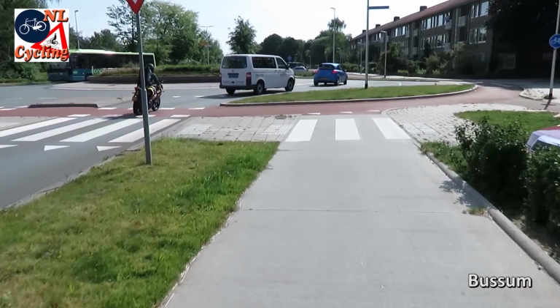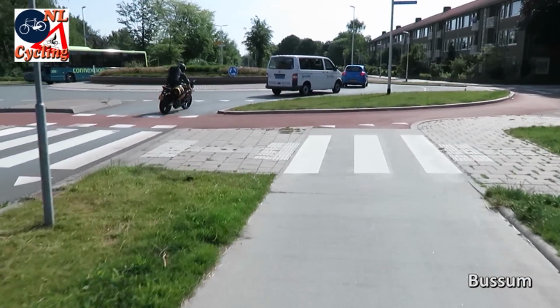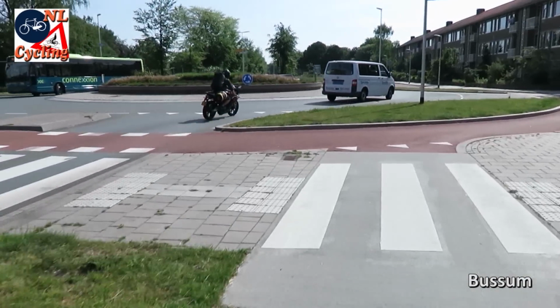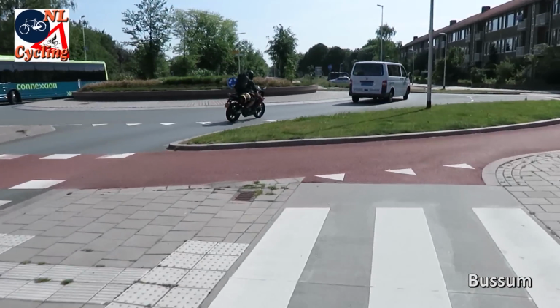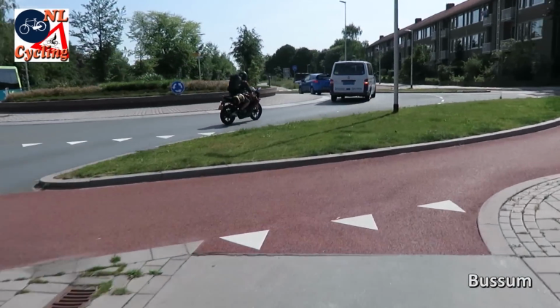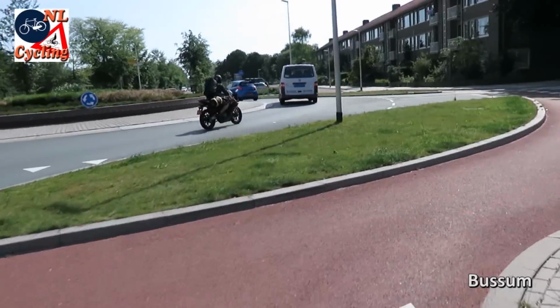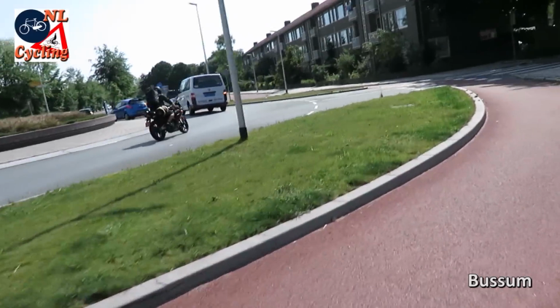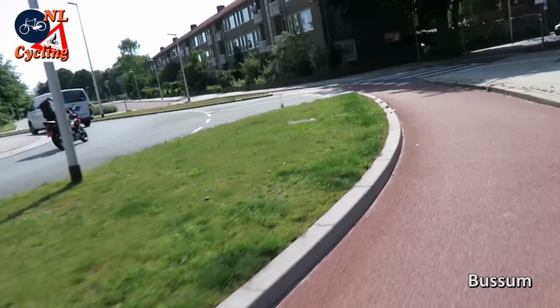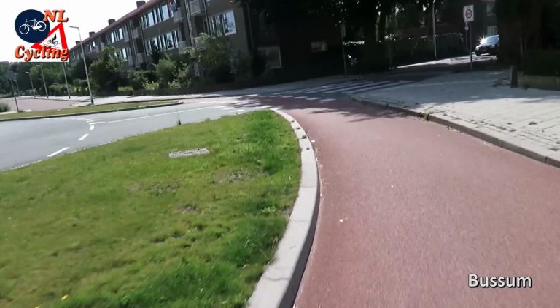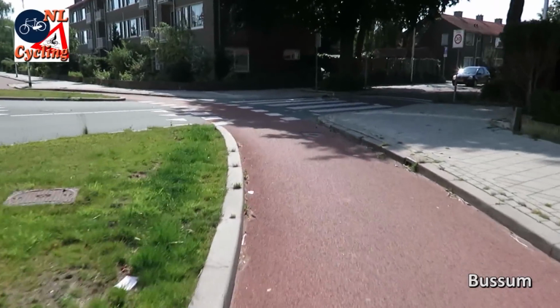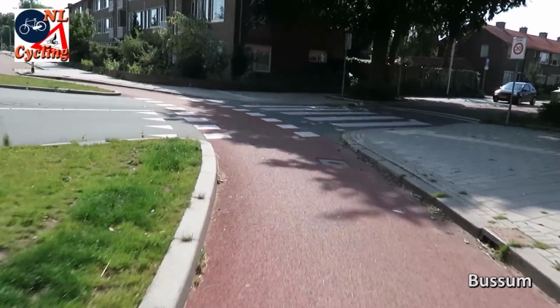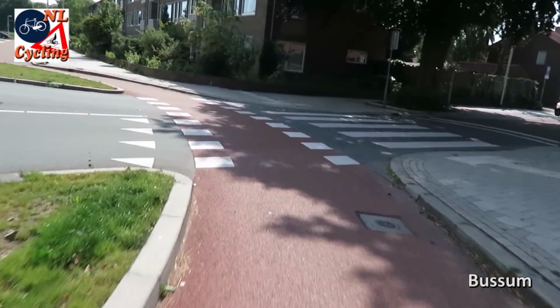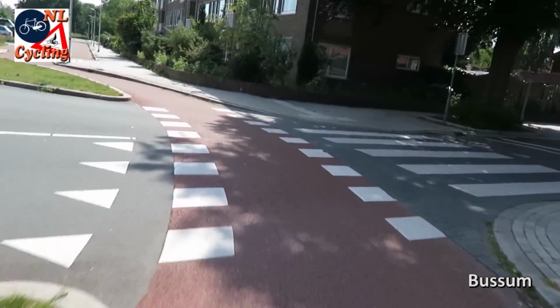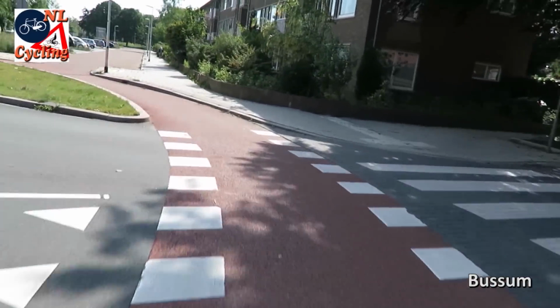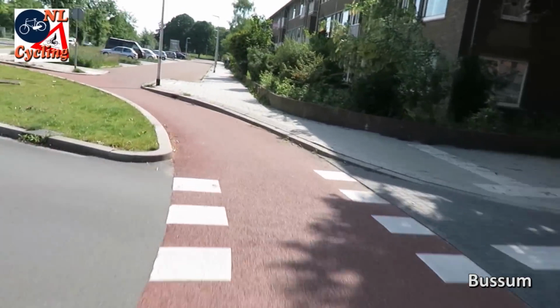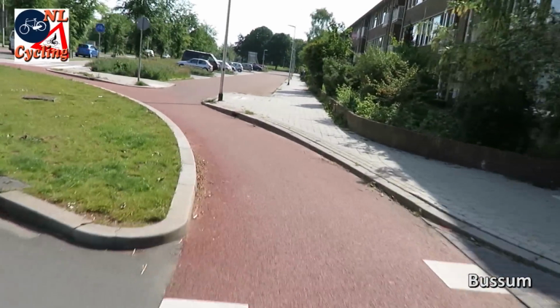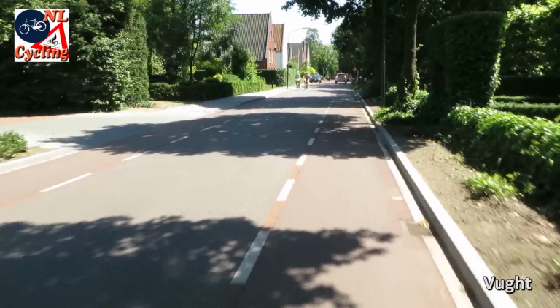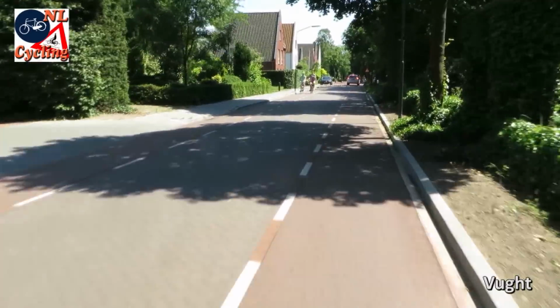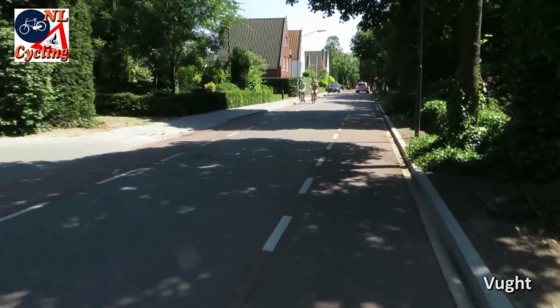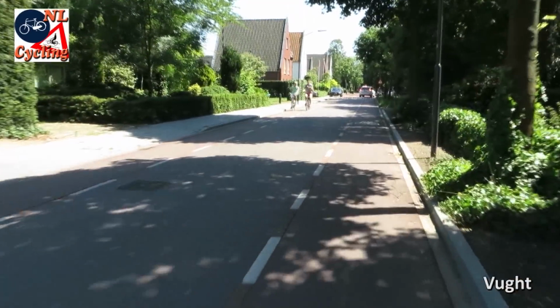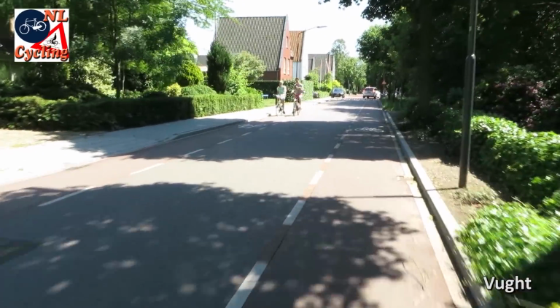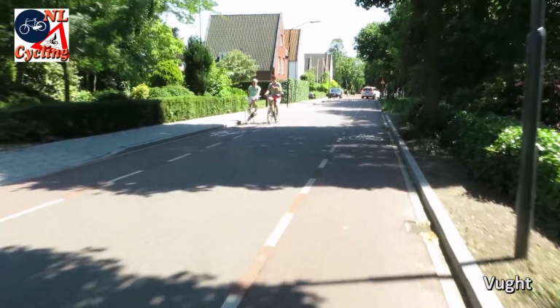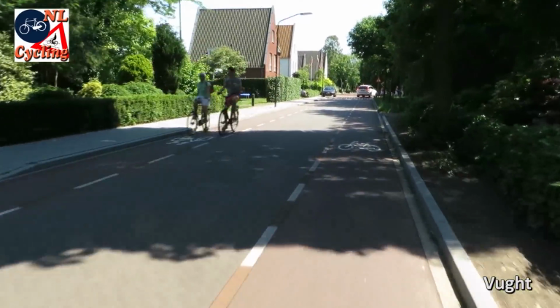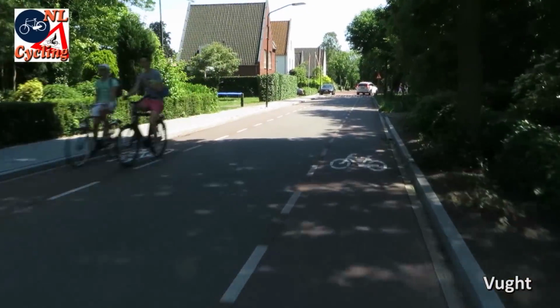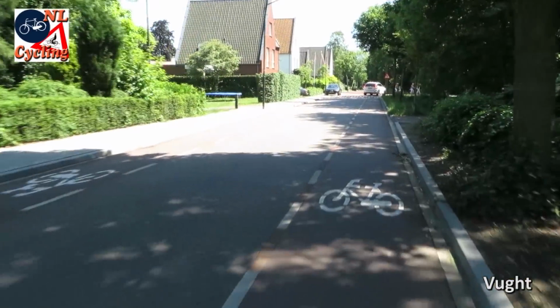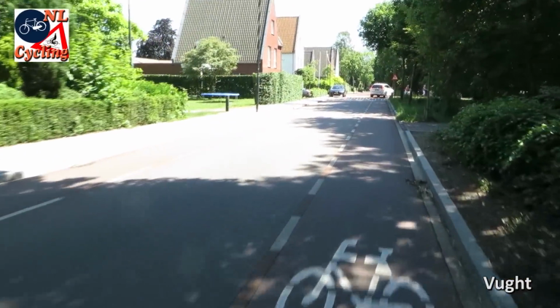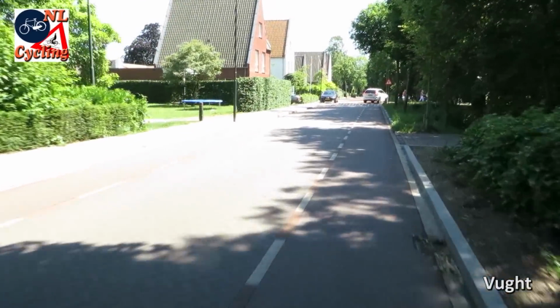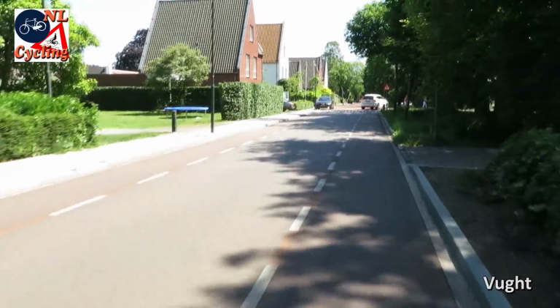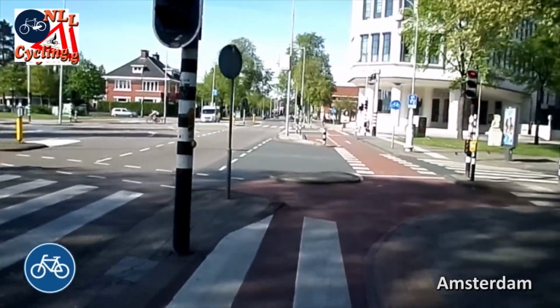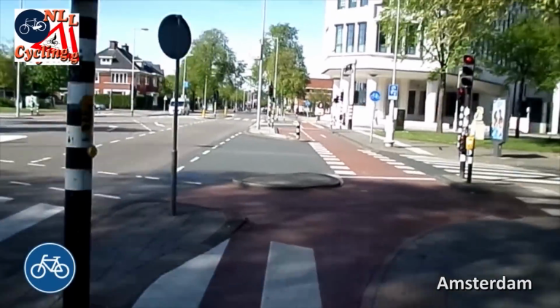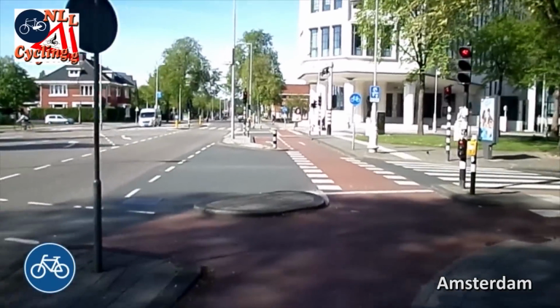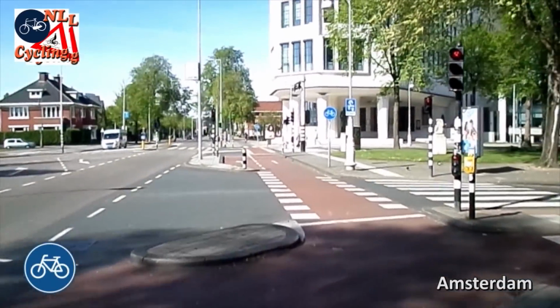Such roundabouts can also be found in smaller towns. Almost all villages have excellent cycling infrastructure, just like the largest cities.